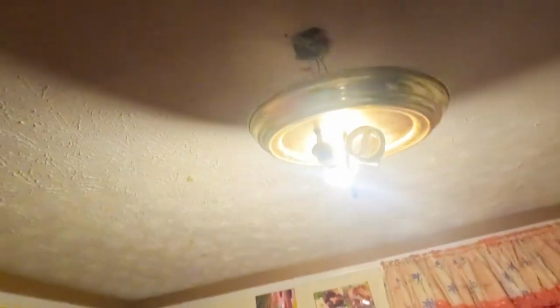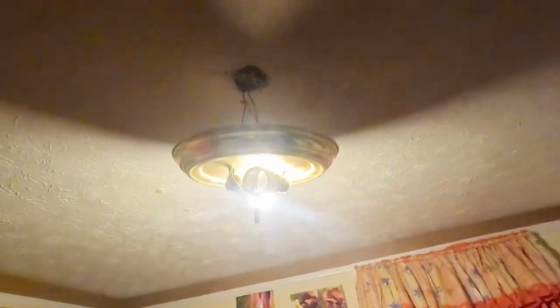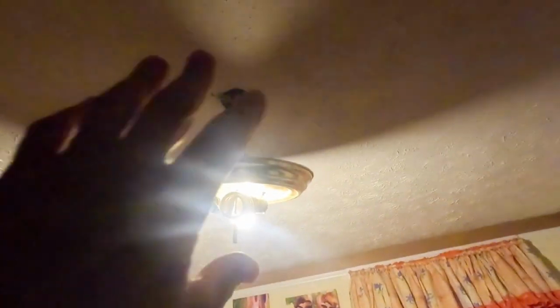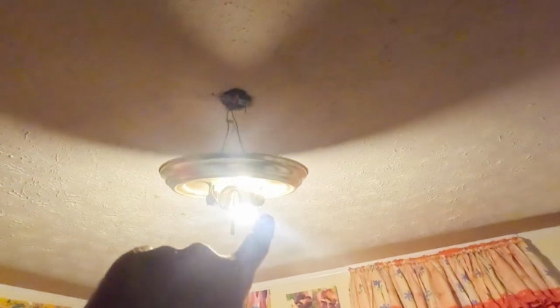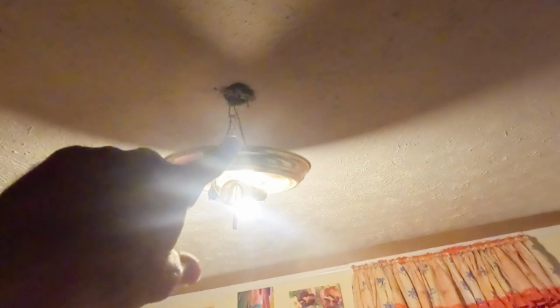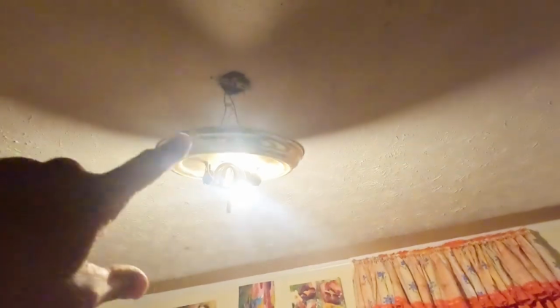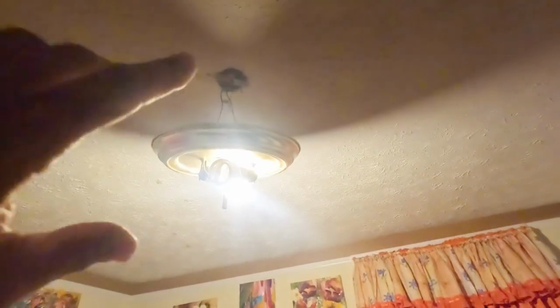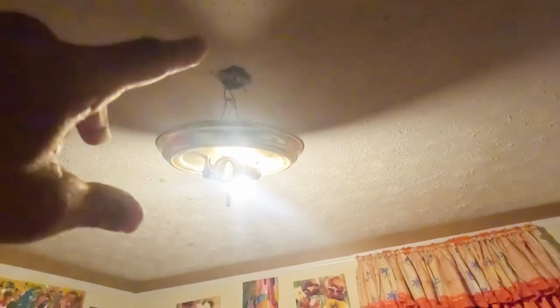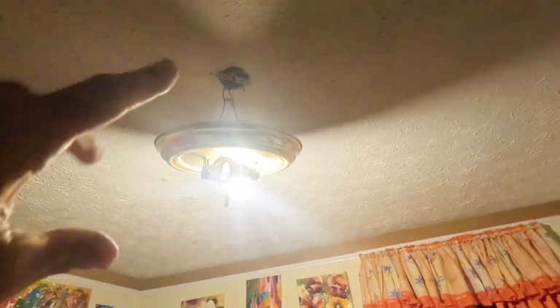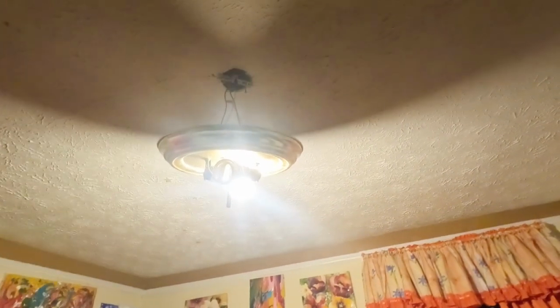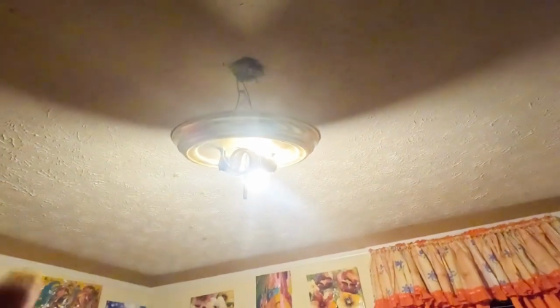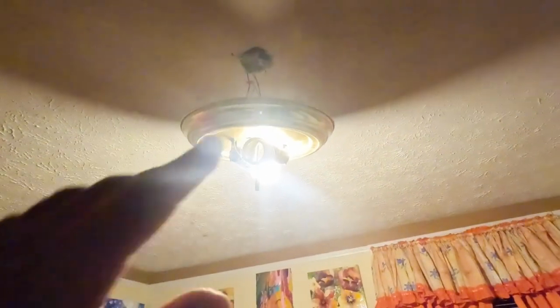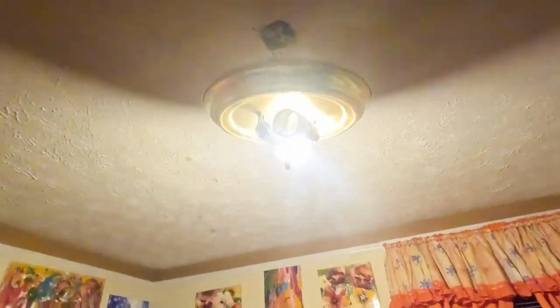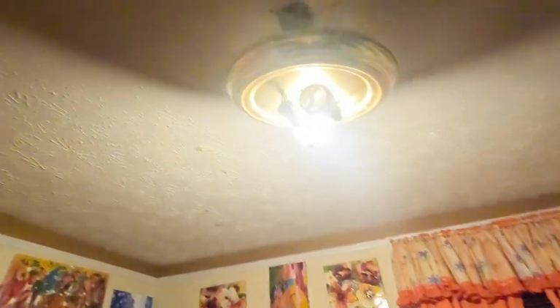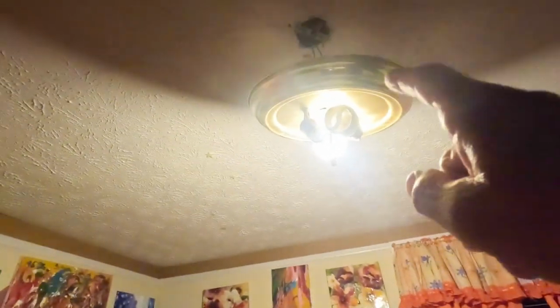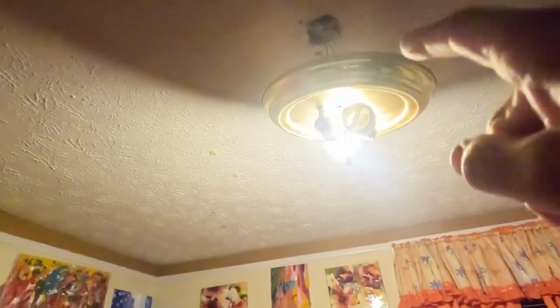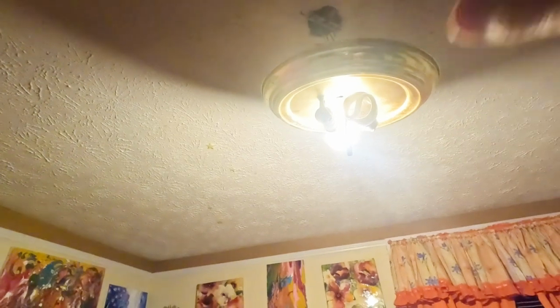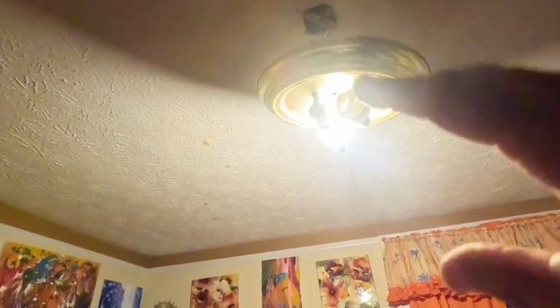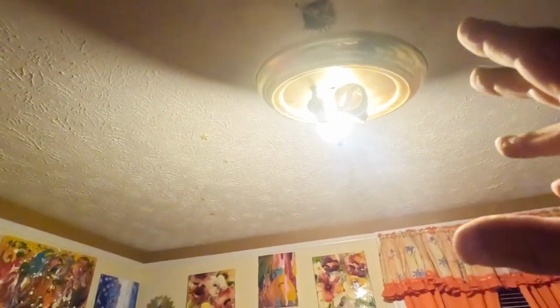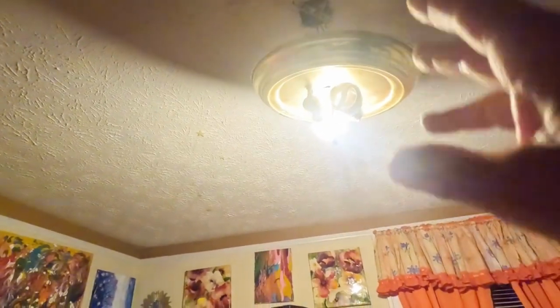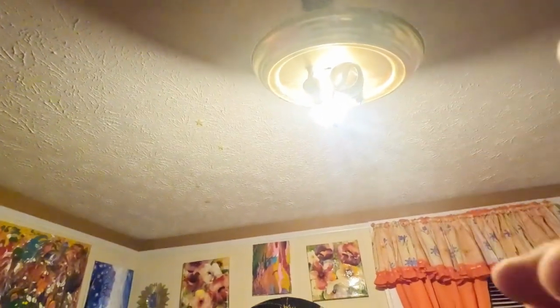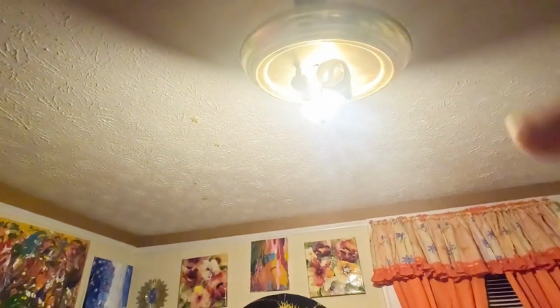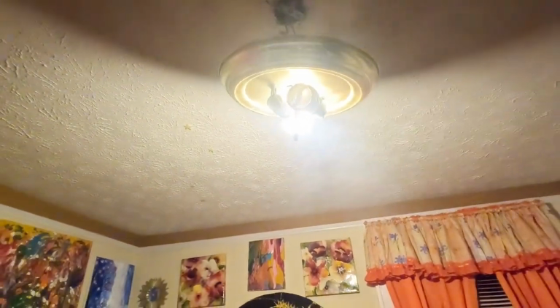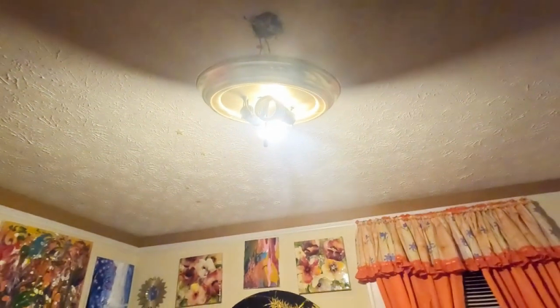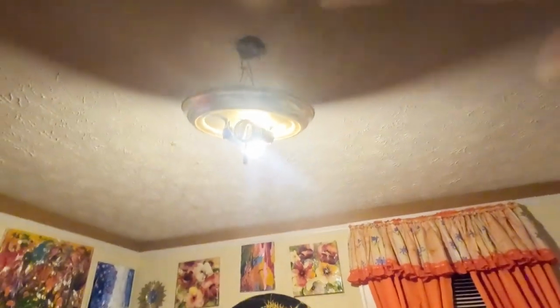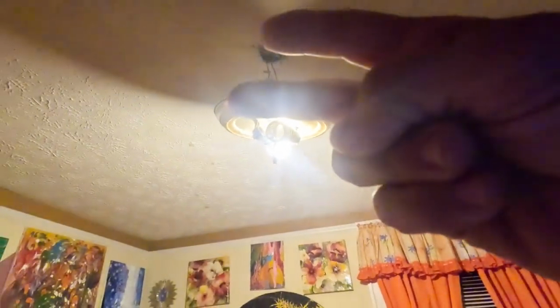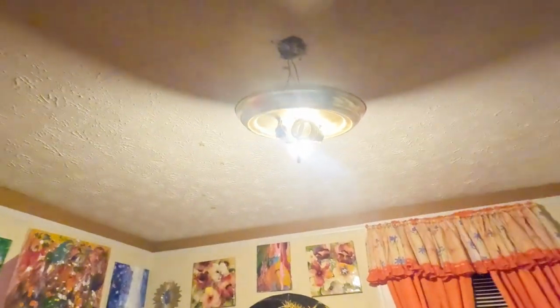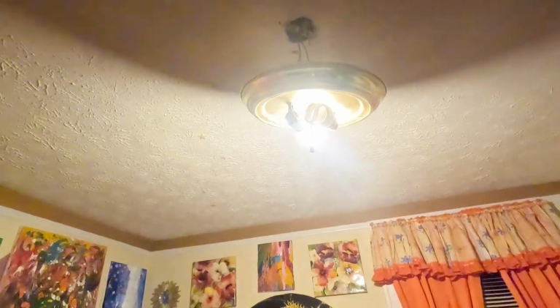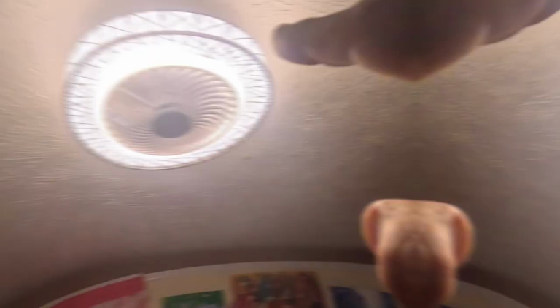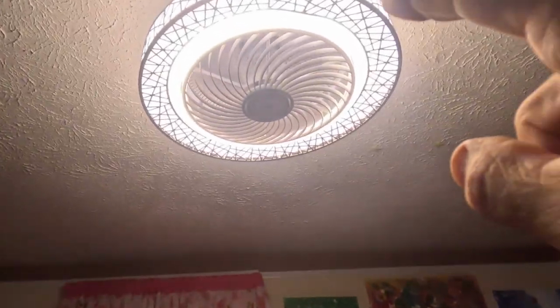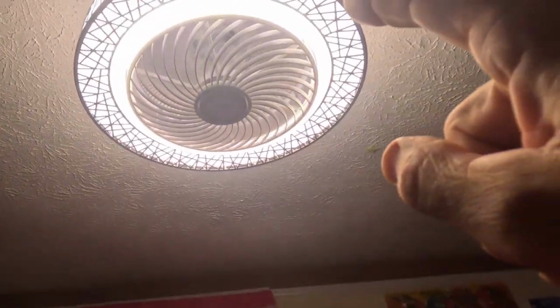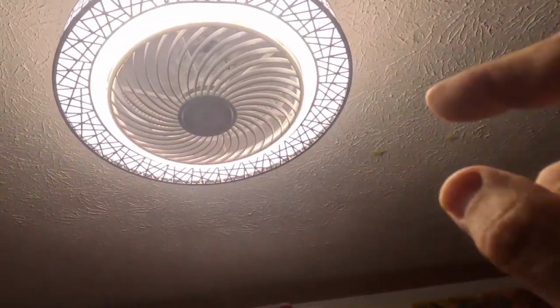I went ahead and took the old fixture down just to look at it. Let me go ahead and install it now and show y'all exactly what it looks like, and then I'll cover all the settings in a minute. Let's get to the install.